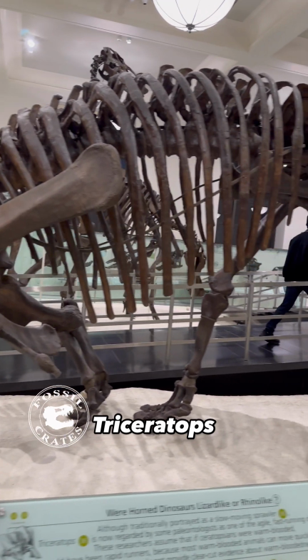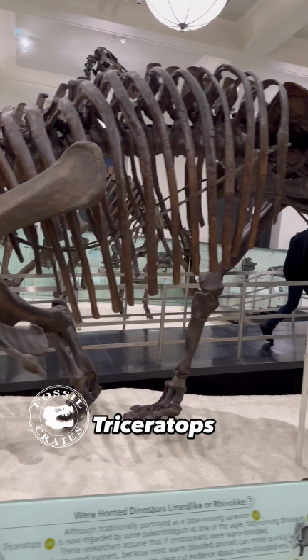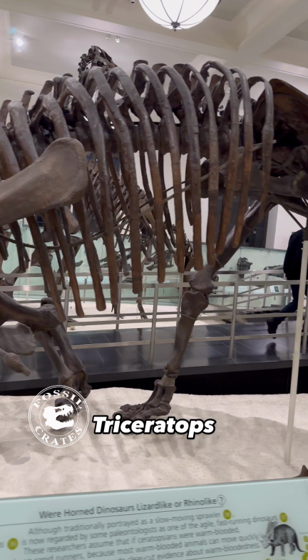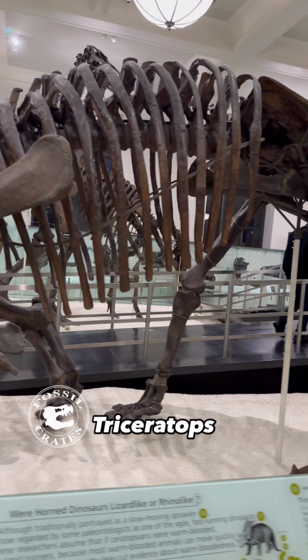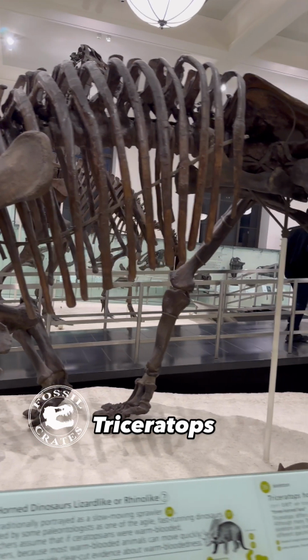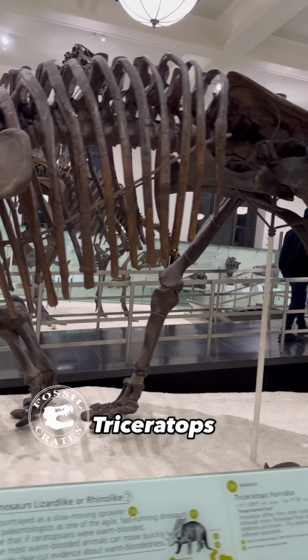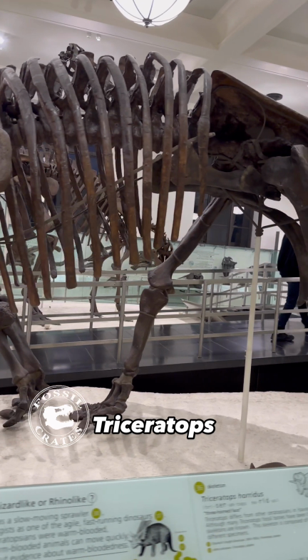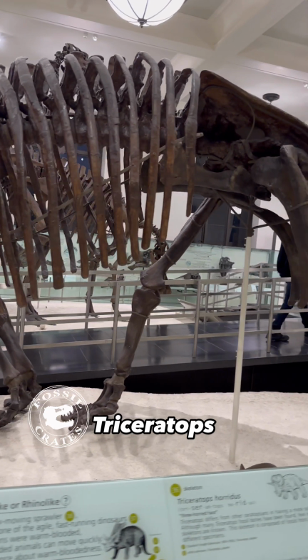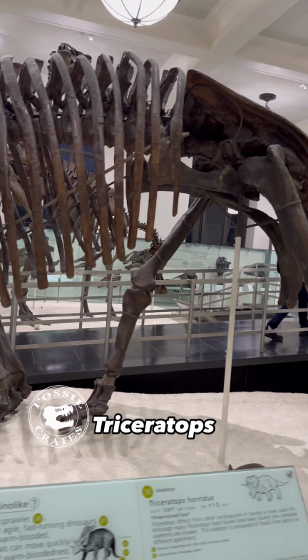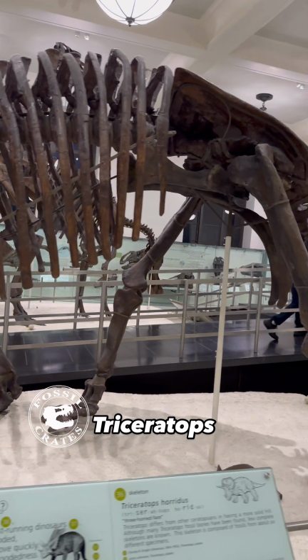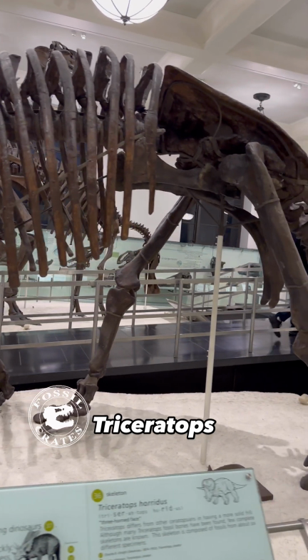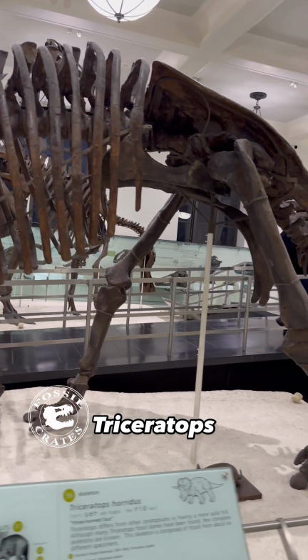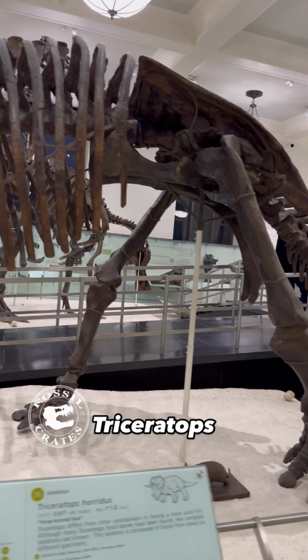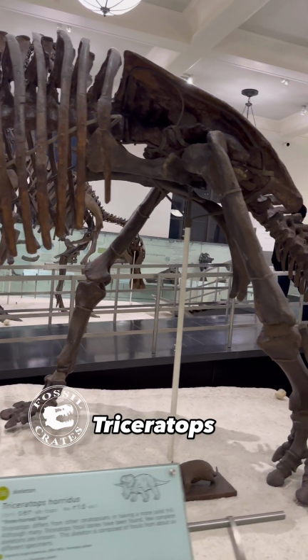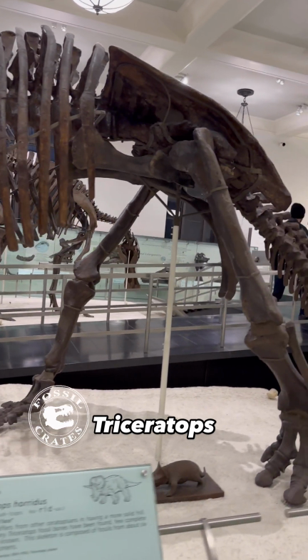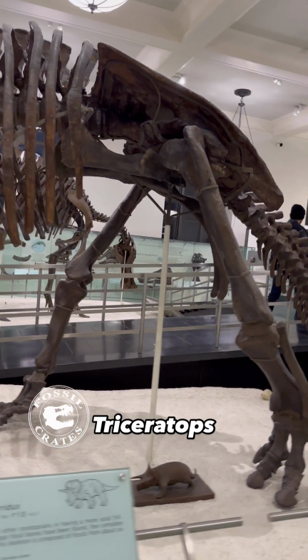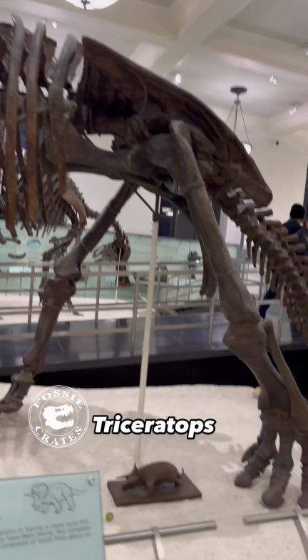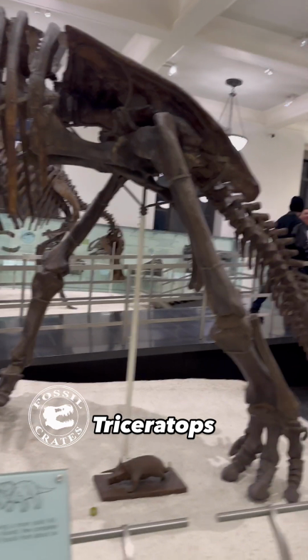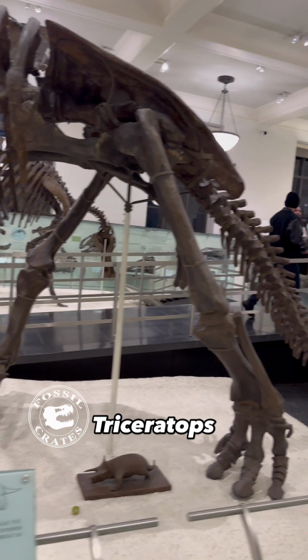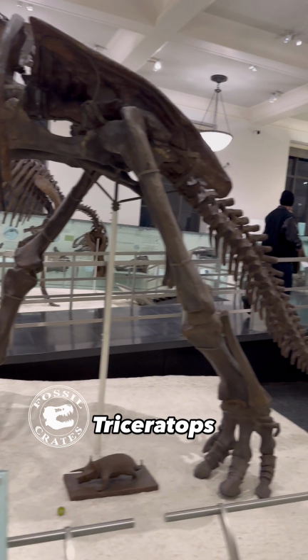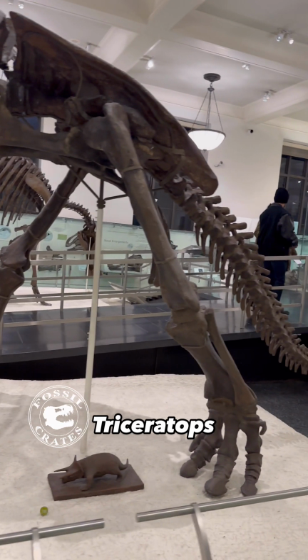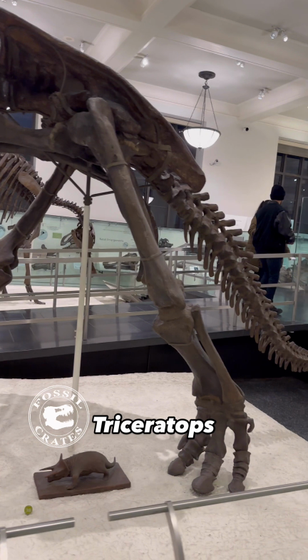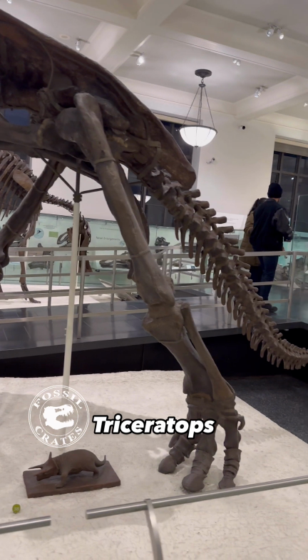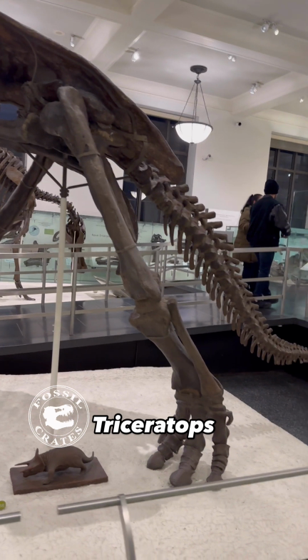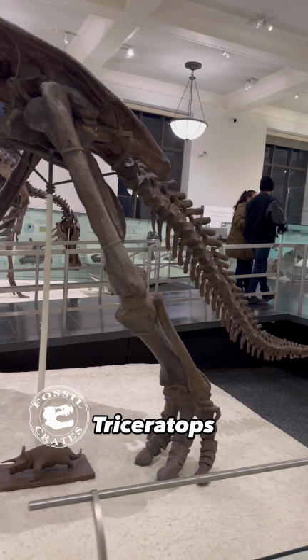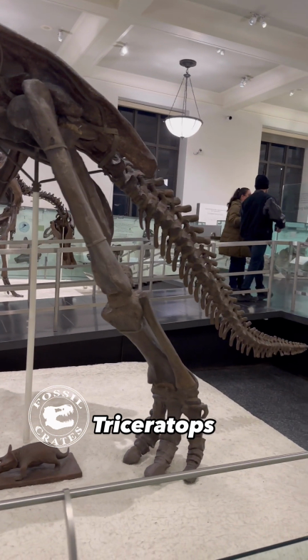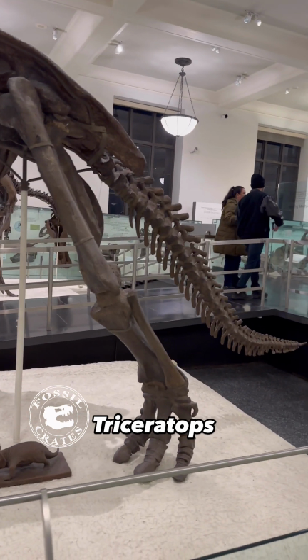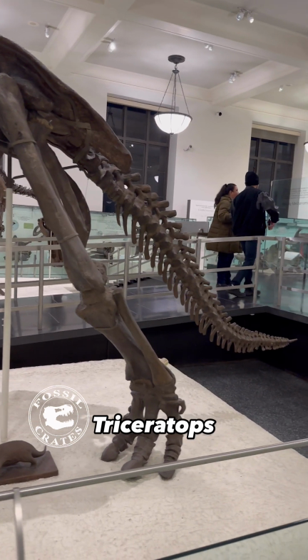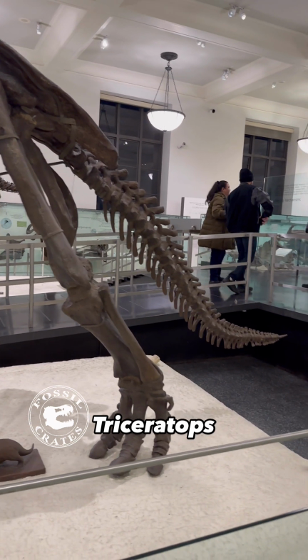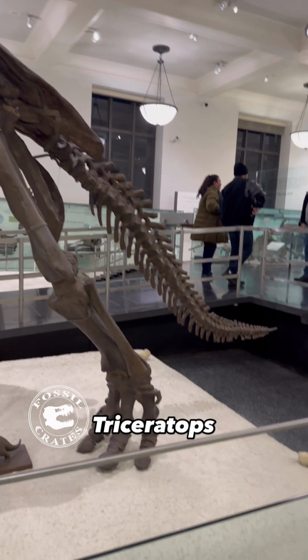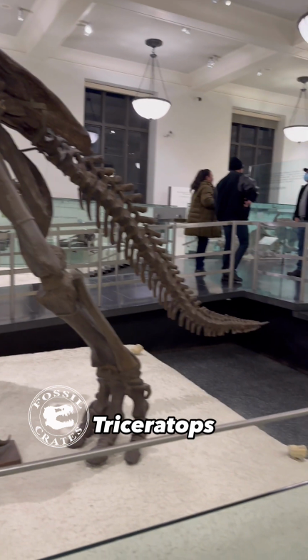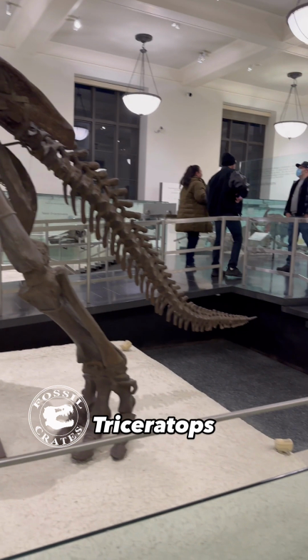It's almost 25 feet long in this case, maybe even 30. Weighed 8 tons and was all fury. Watch out, Rex.